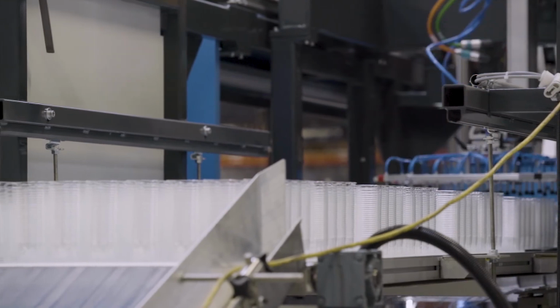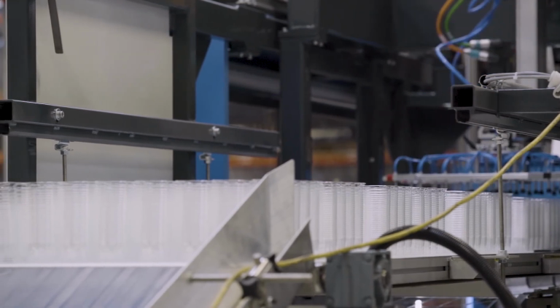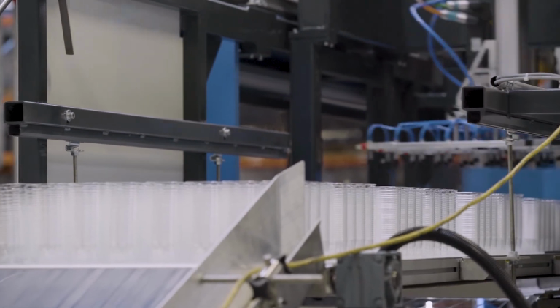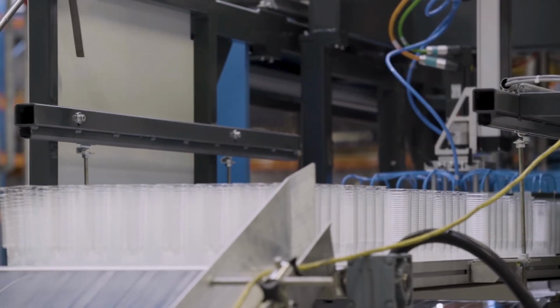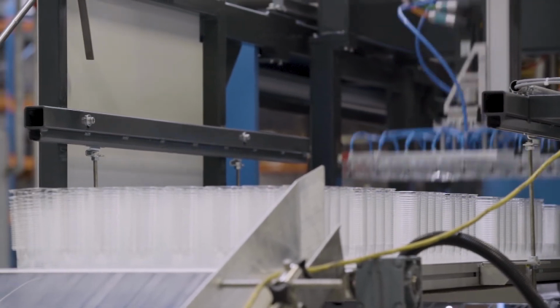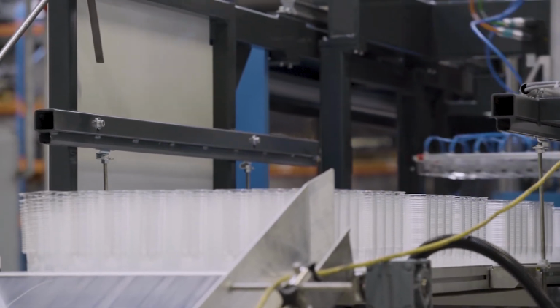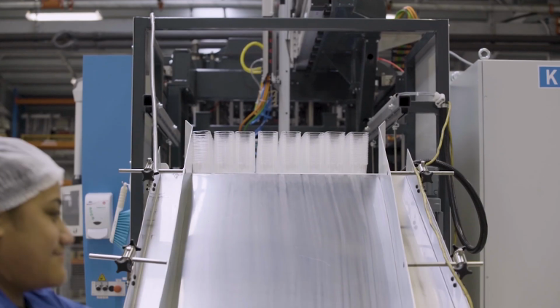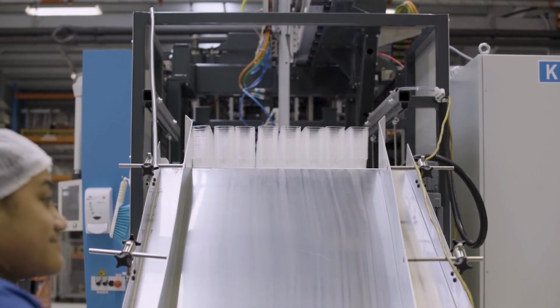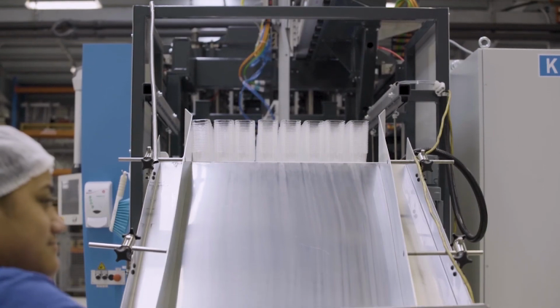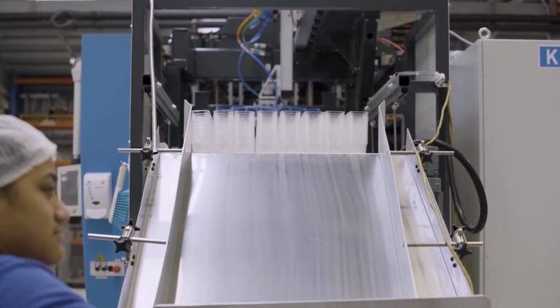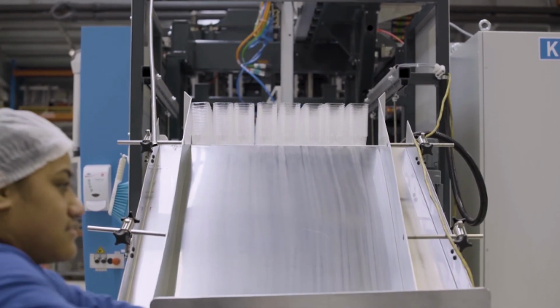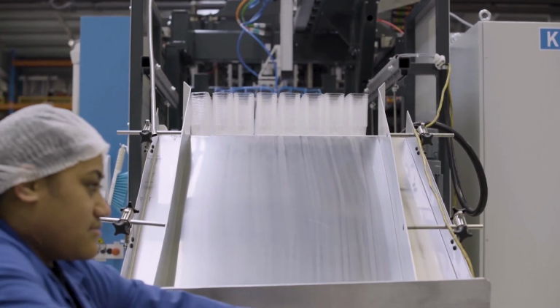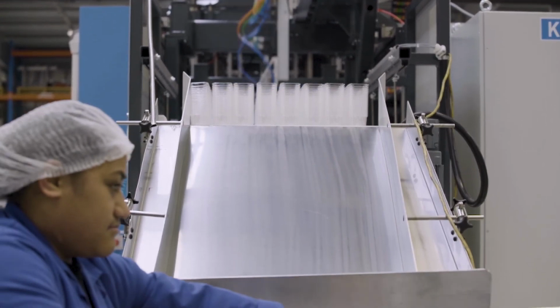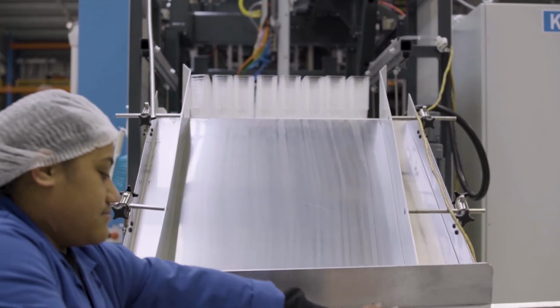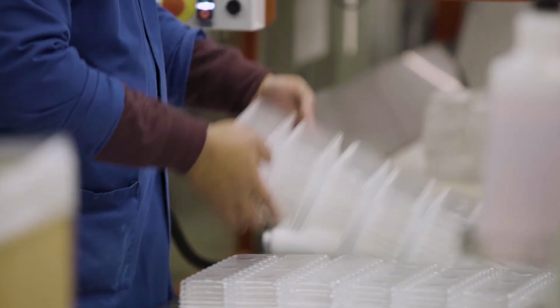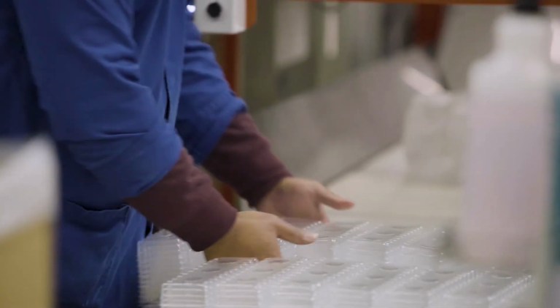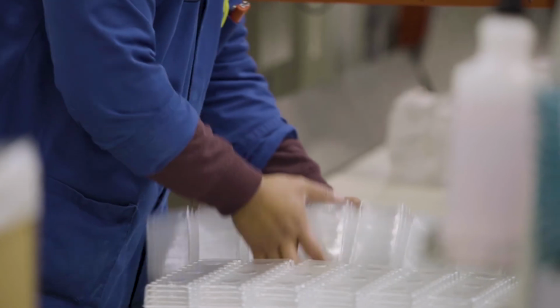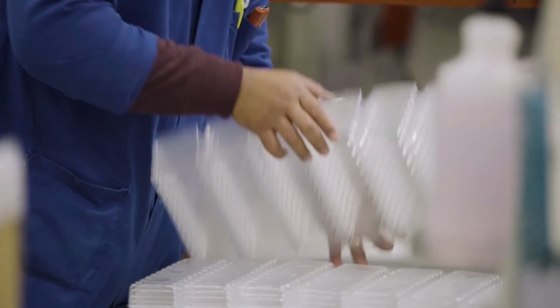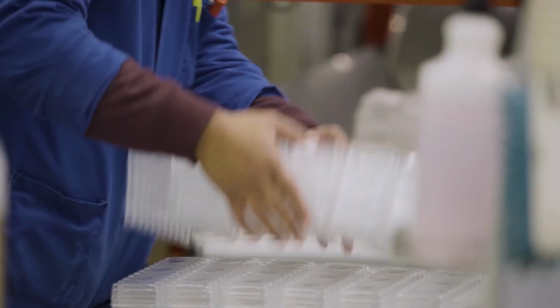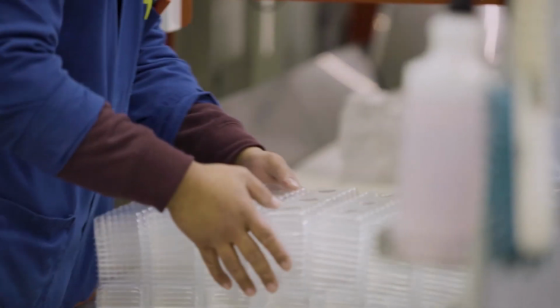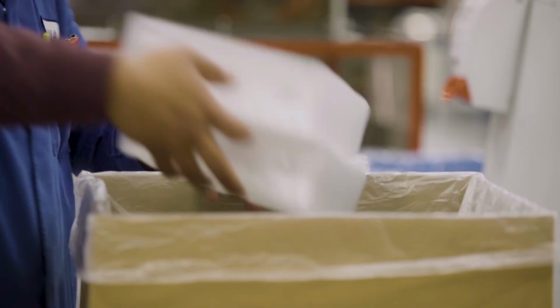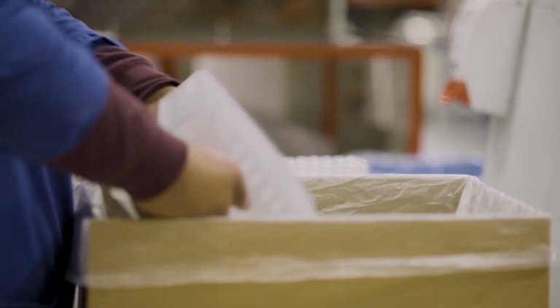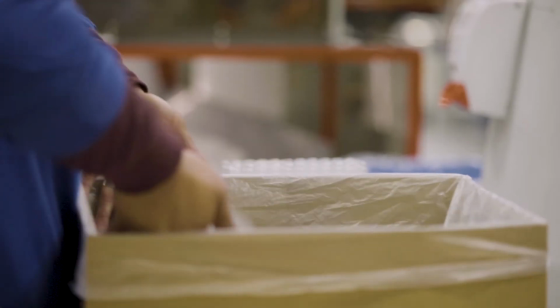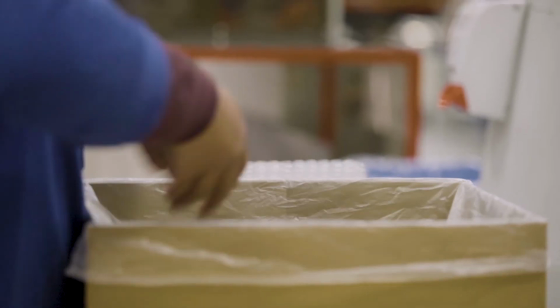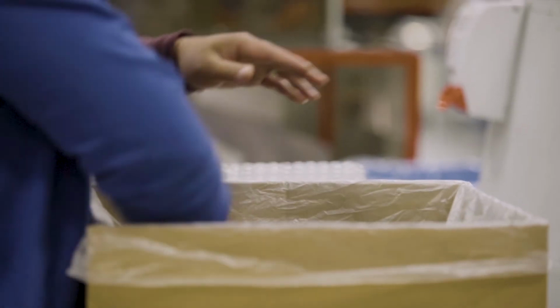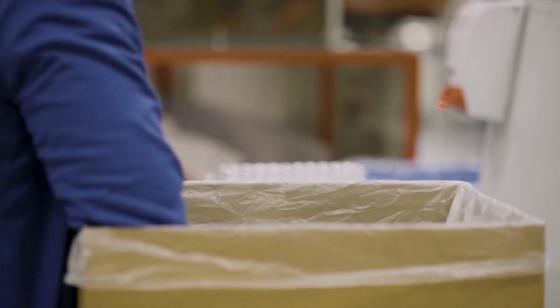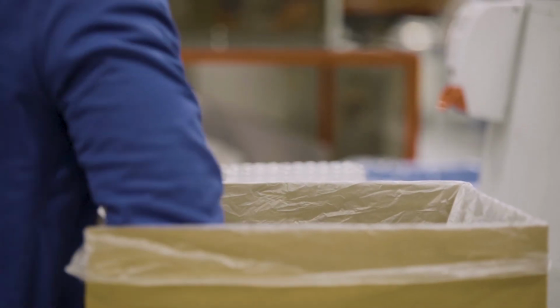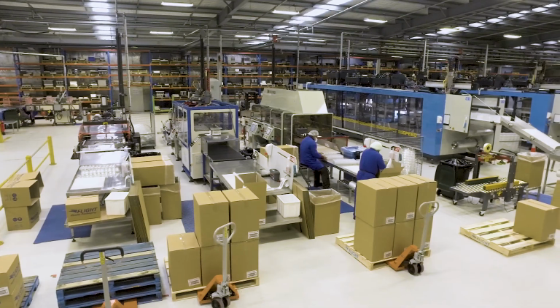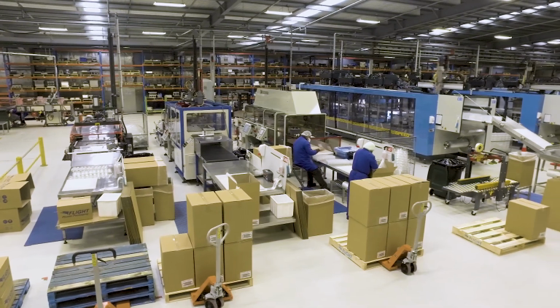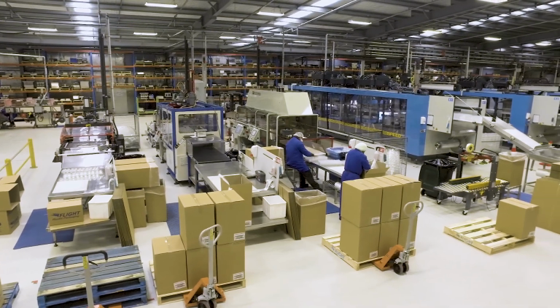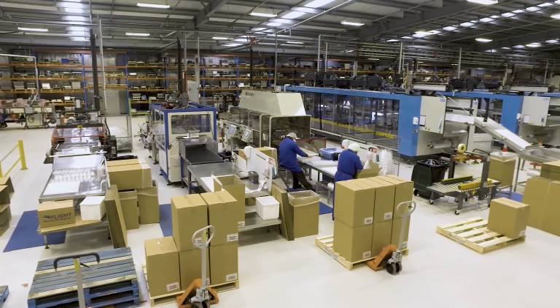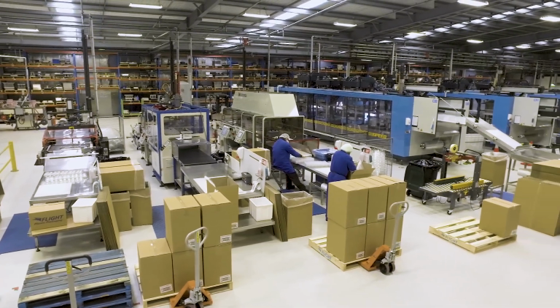The newly made rolls of RPET film then continue into Flight's latest technology thermoforming lines to complete their conversion into new RPET containers.